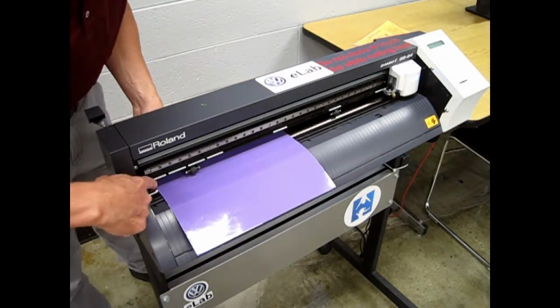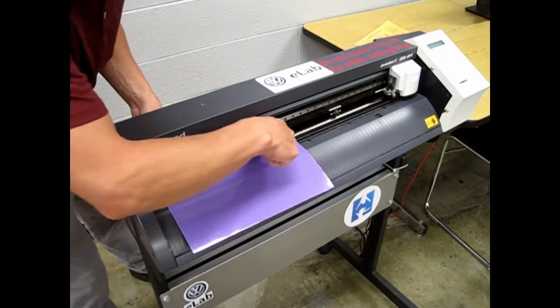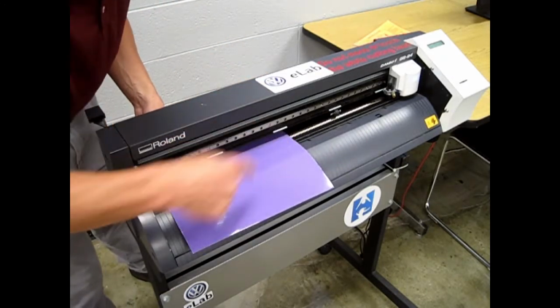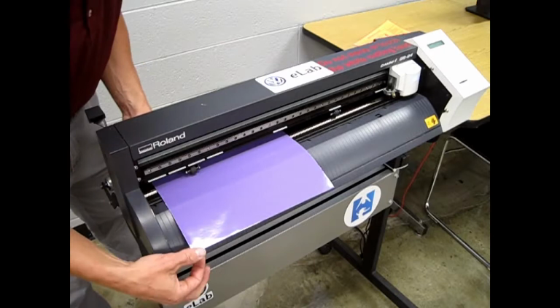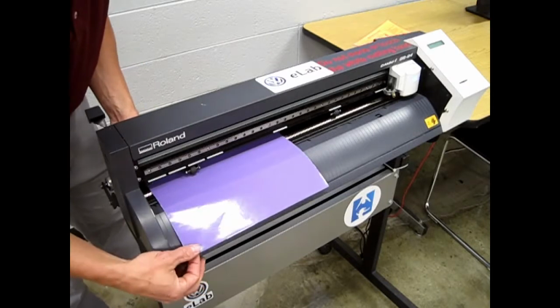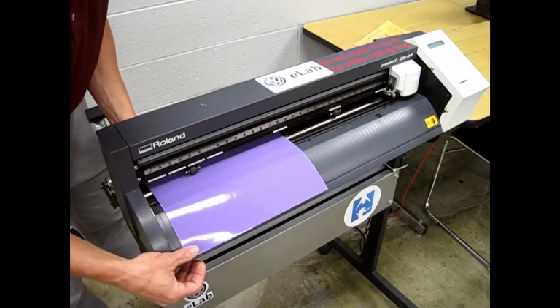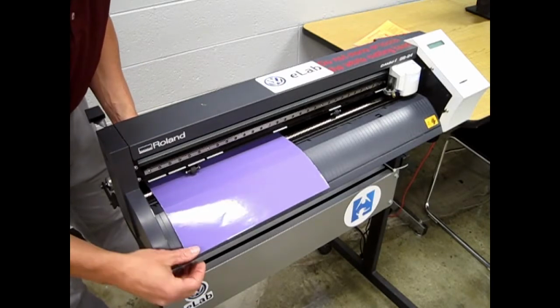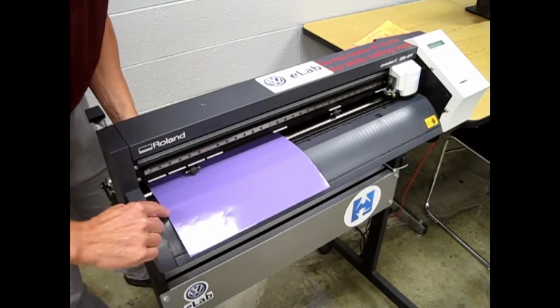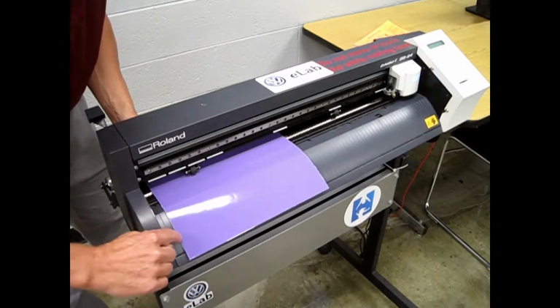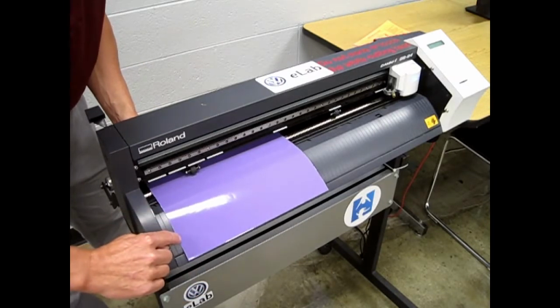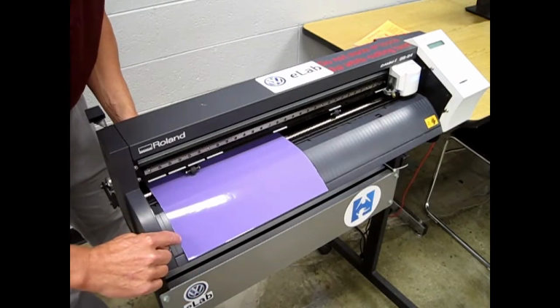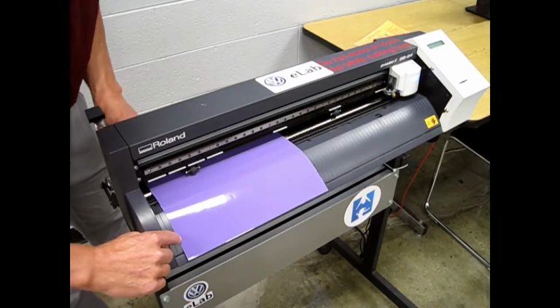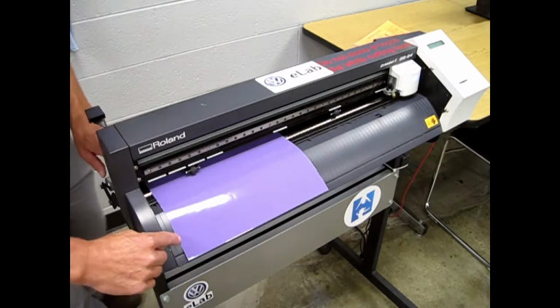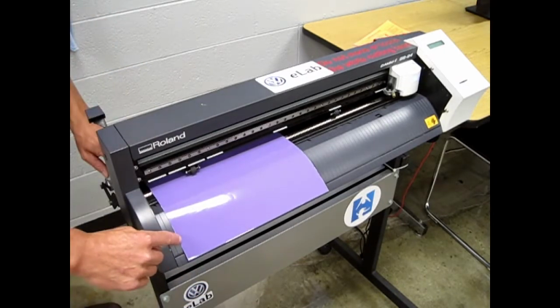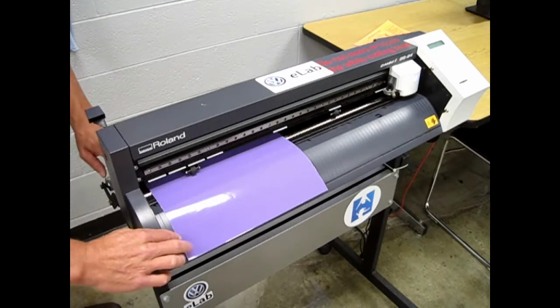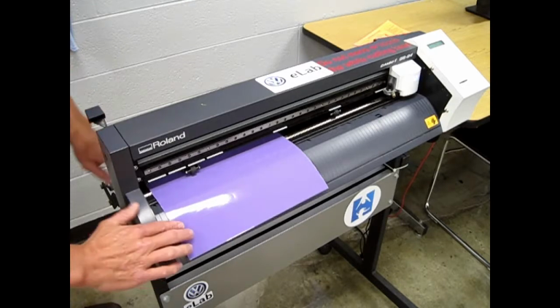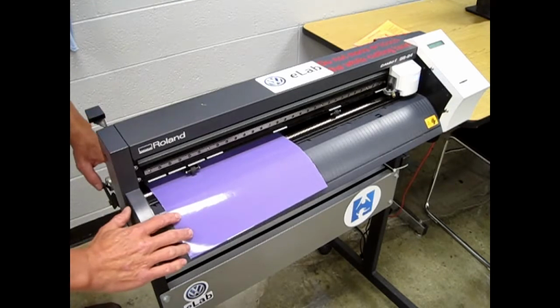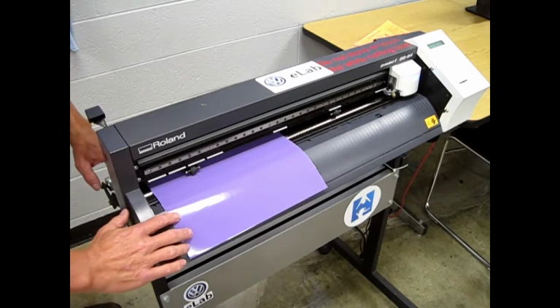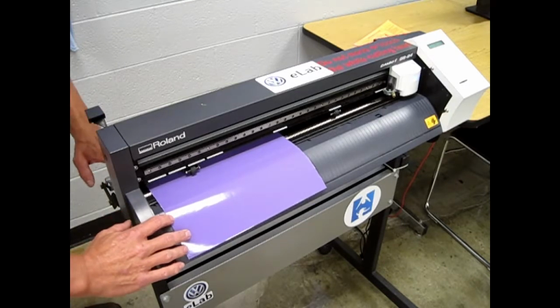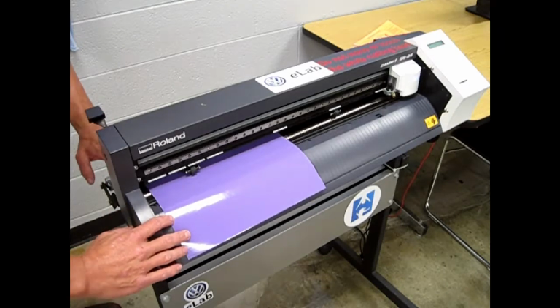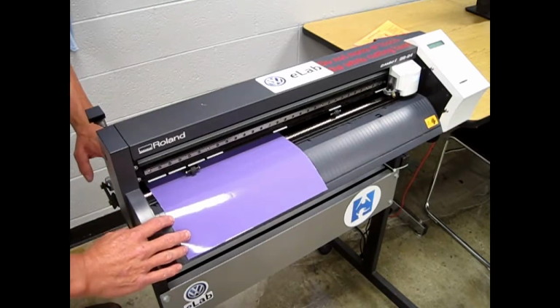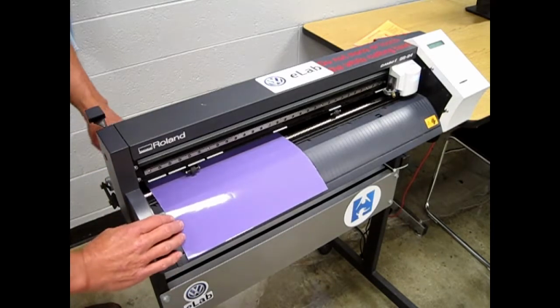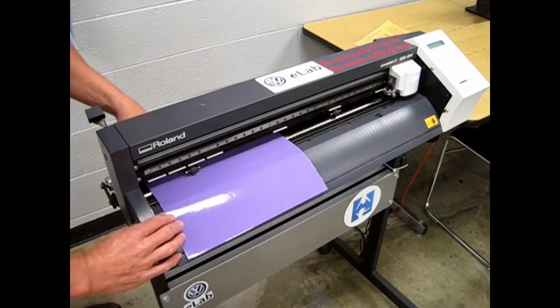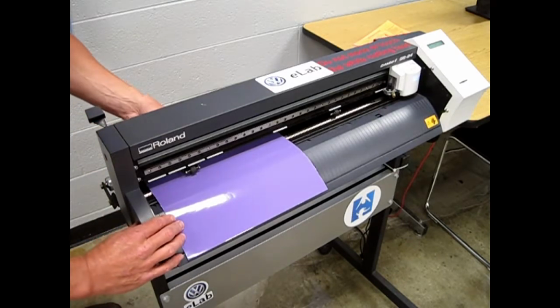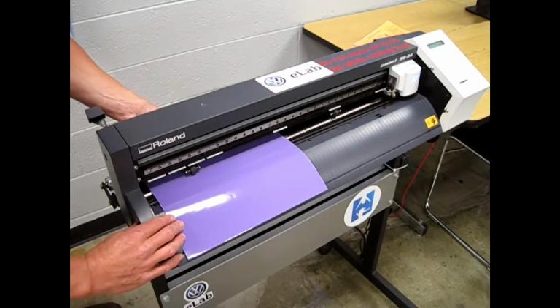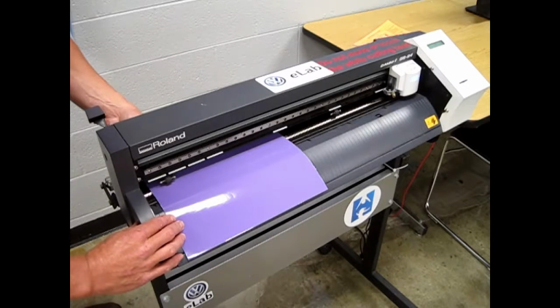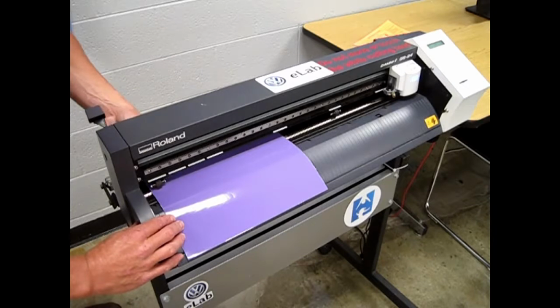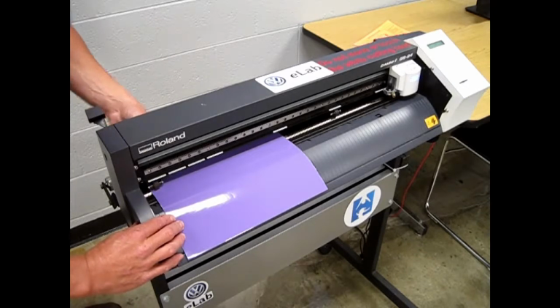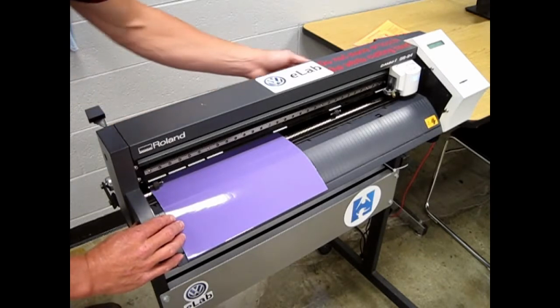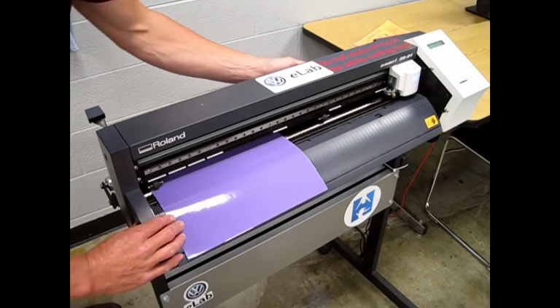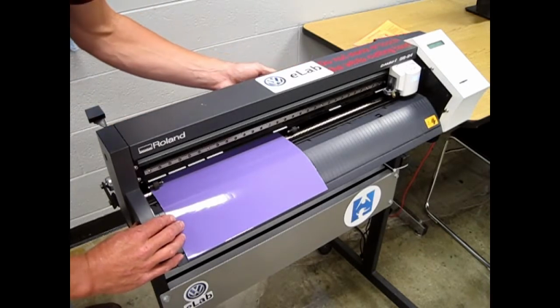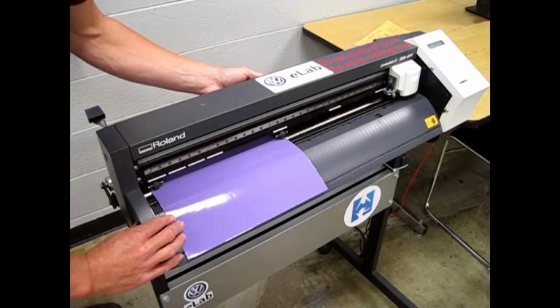...both edges are underneath the white strip and also the edge of the vinyl is next to one of the ribs on the front and the back. You can slide it over until you feel it catch. Move your rollers to the edge of the vinyl and also make sure they're under a white strip.